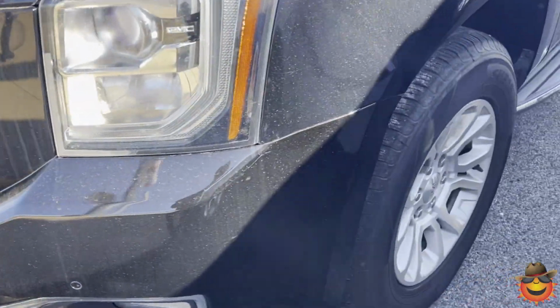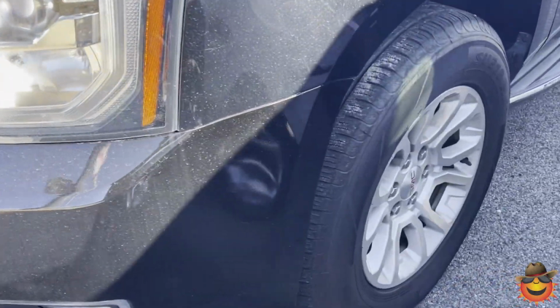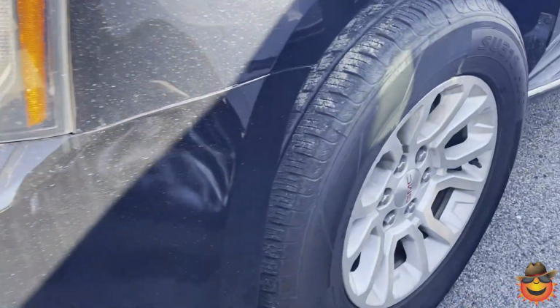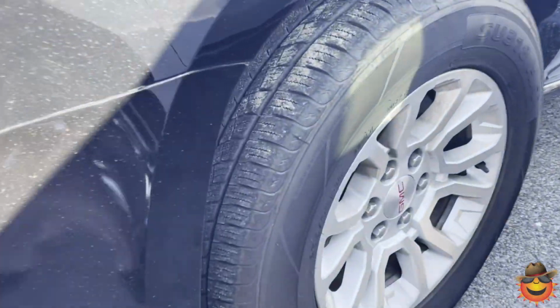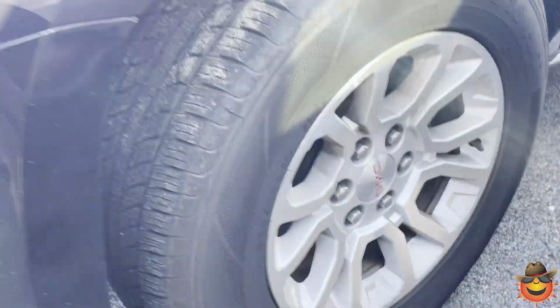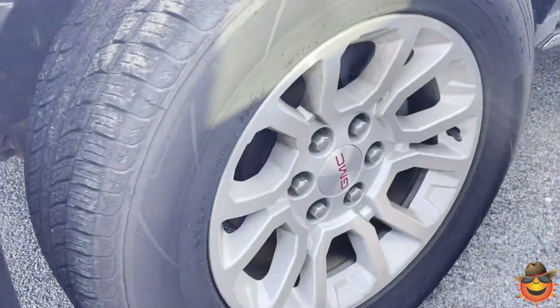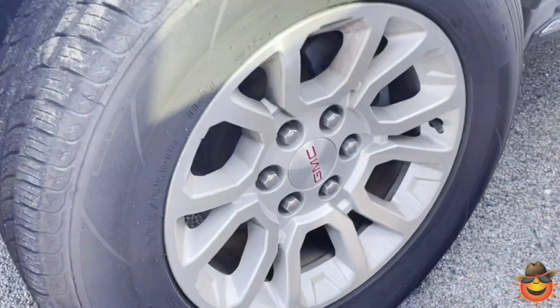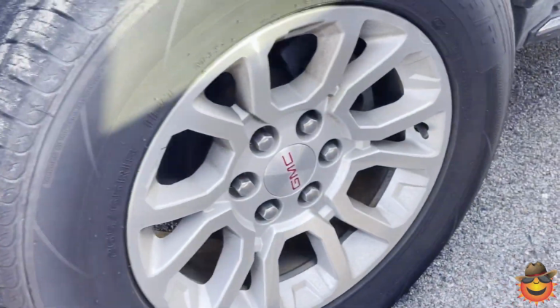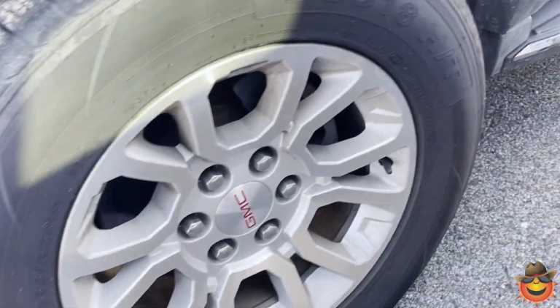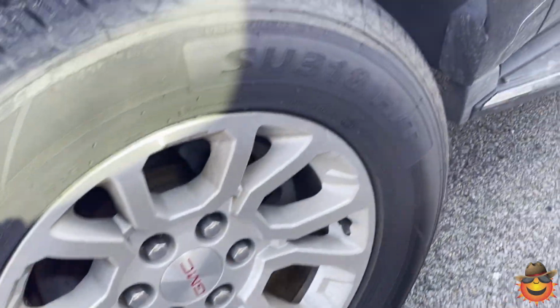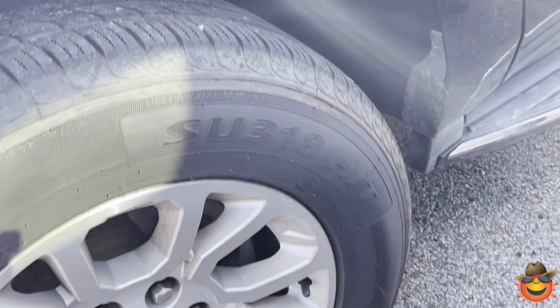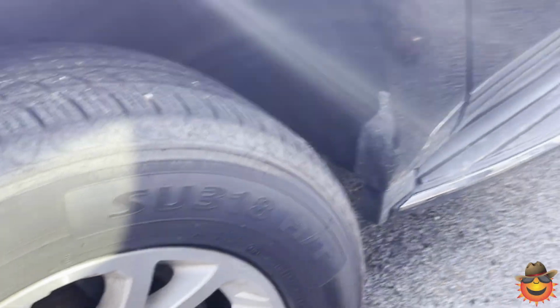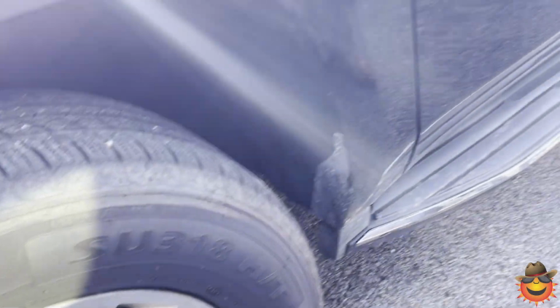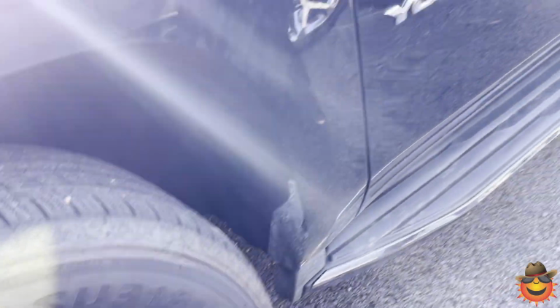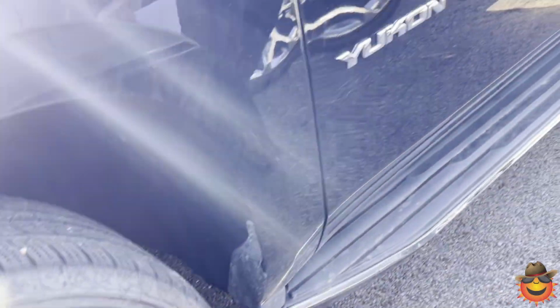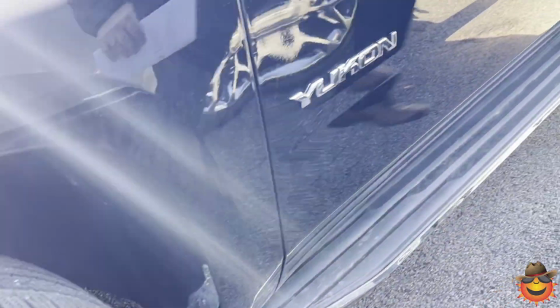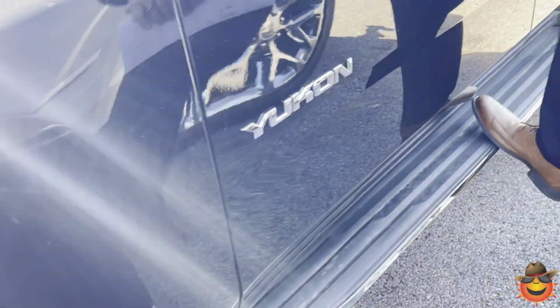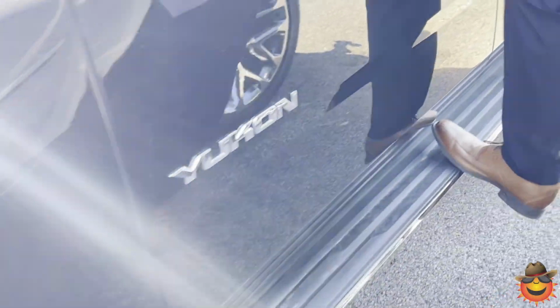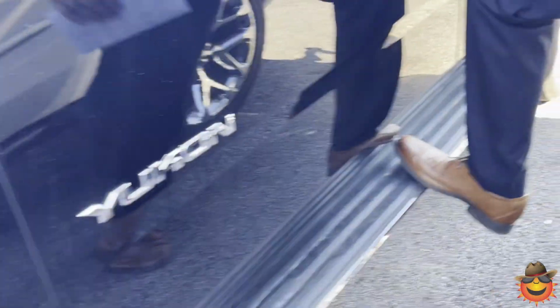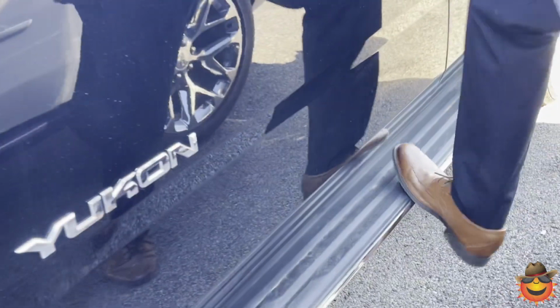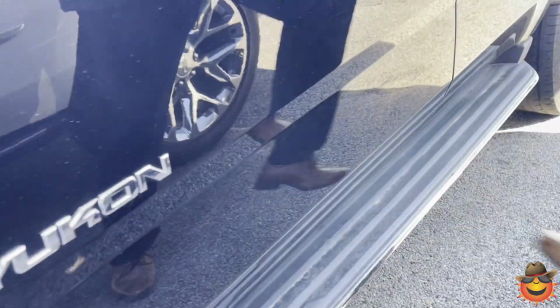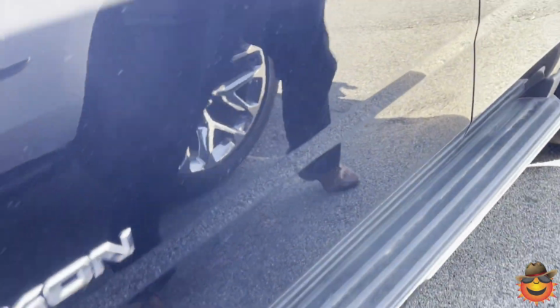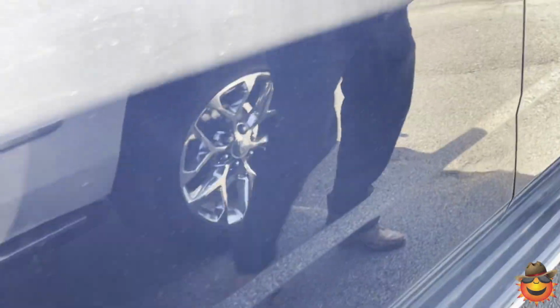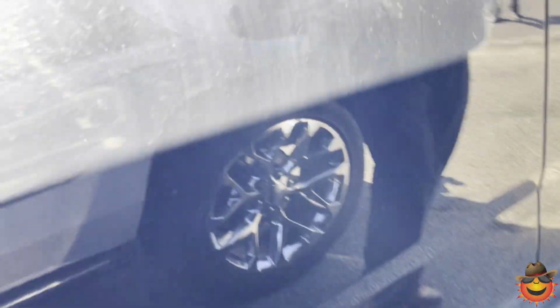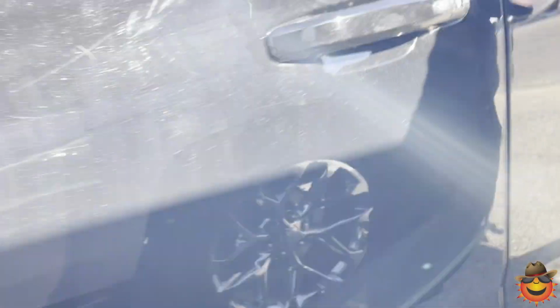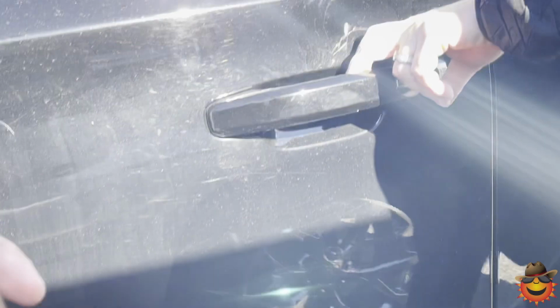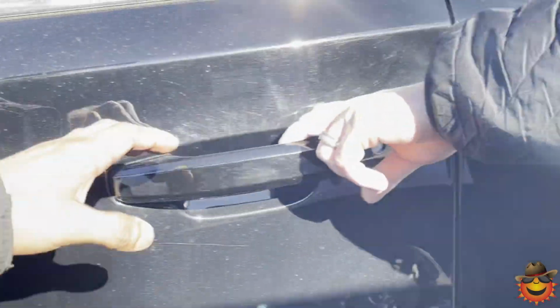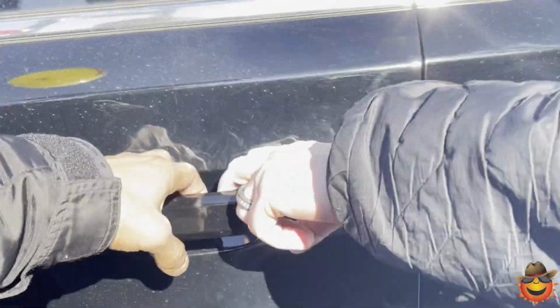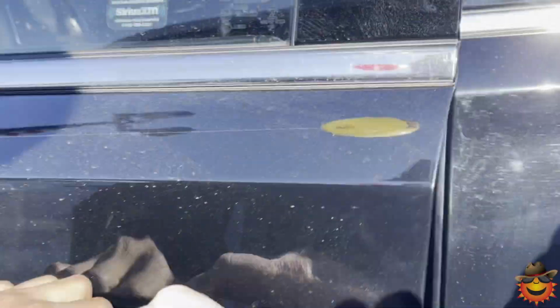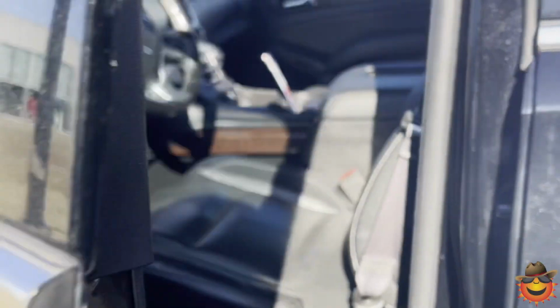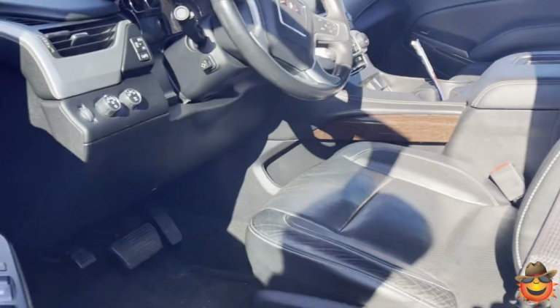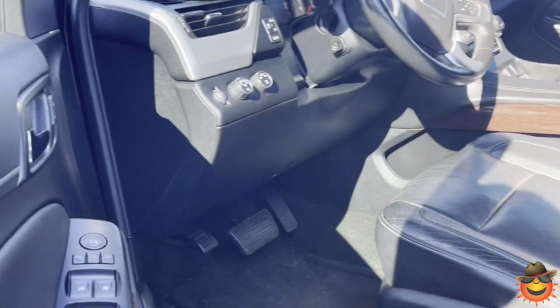If you come around, you get some nice 18-inch tires on this vehicle. You get some good running boards to get into this vehicle, but let me show you a couple more features on the inside that this vehicle has to offer.